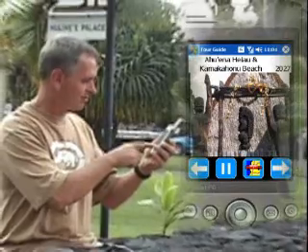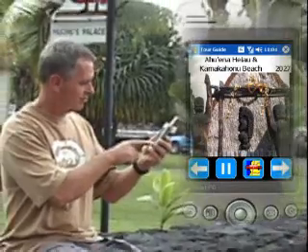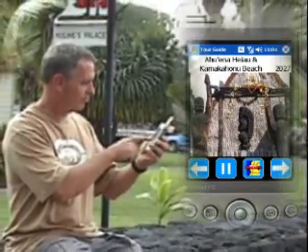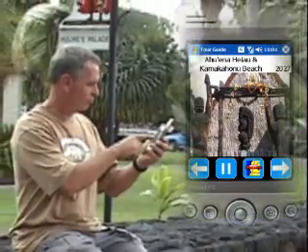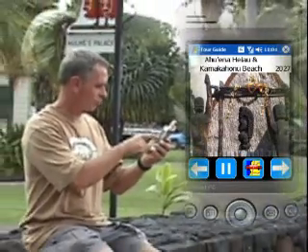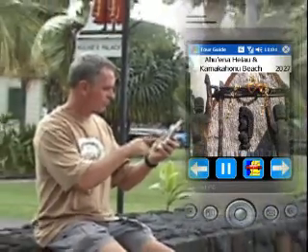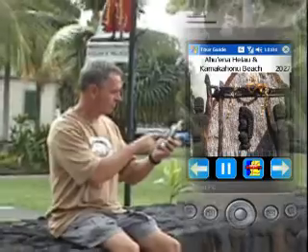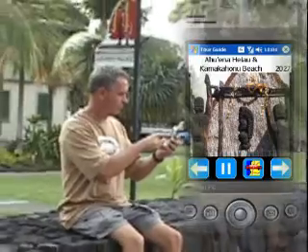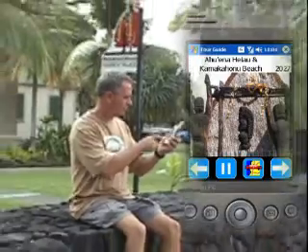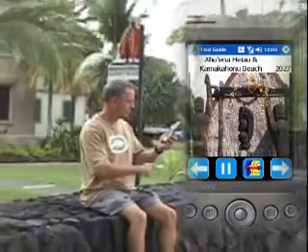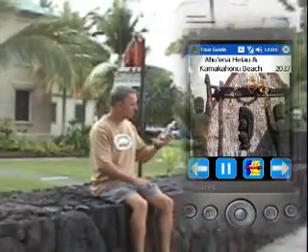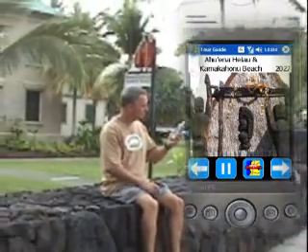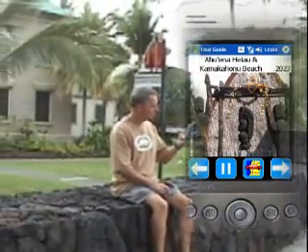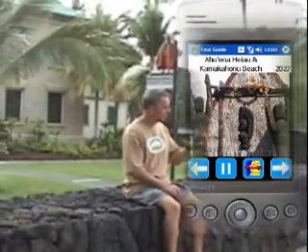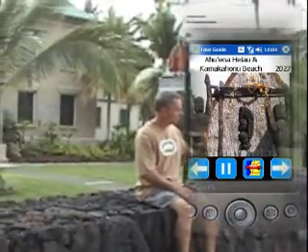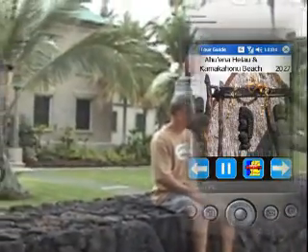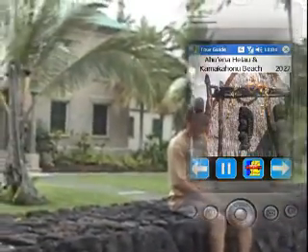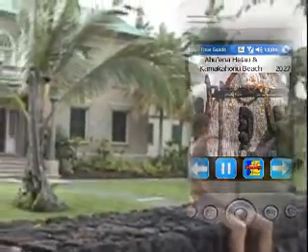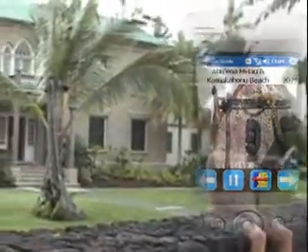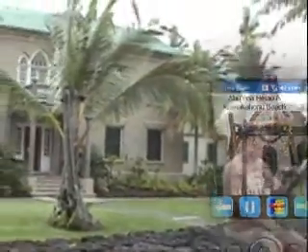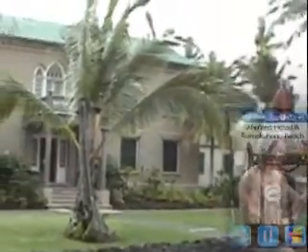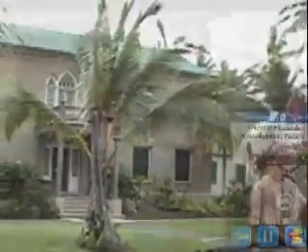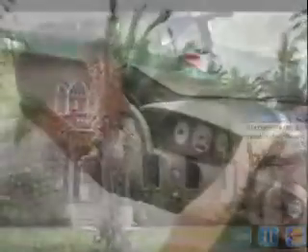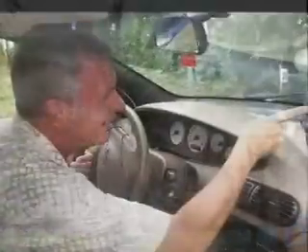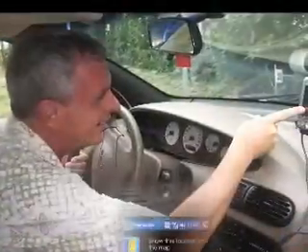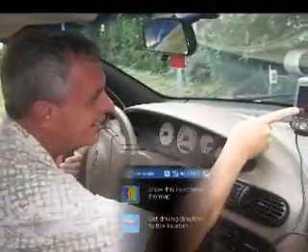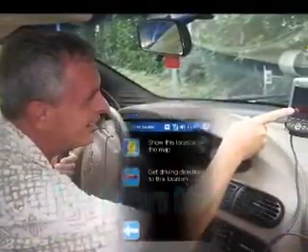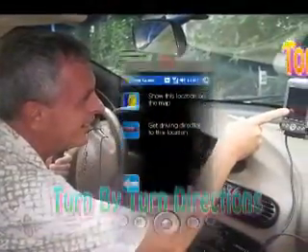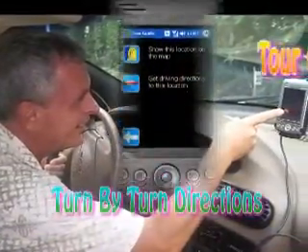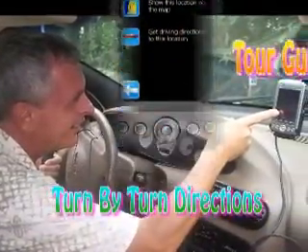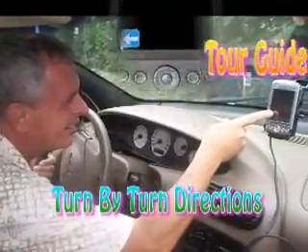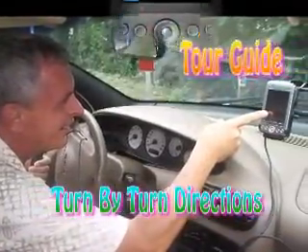TourGuide also has standard media player buttons, including a back button, a play/pause button, and a more information button. You can even get turn-by-turn directions to the site of your choice.